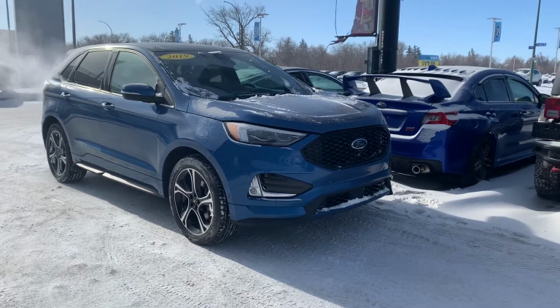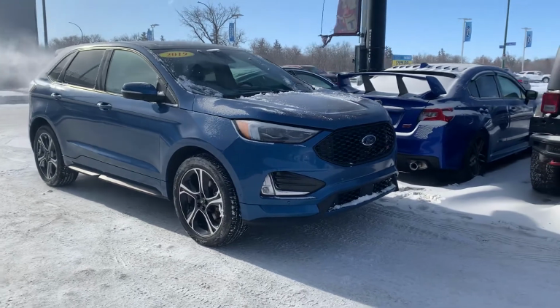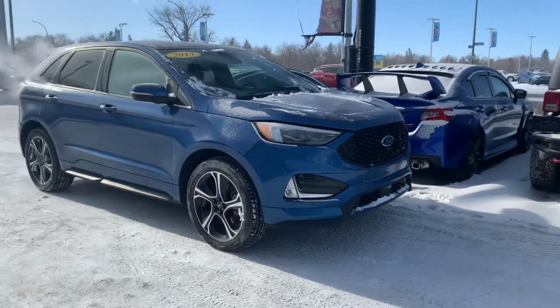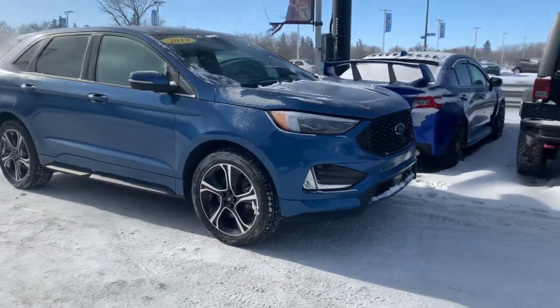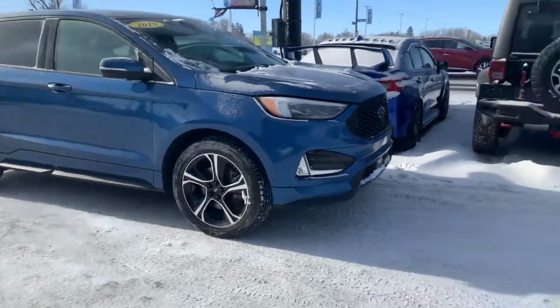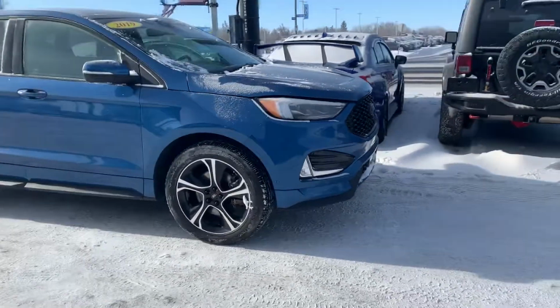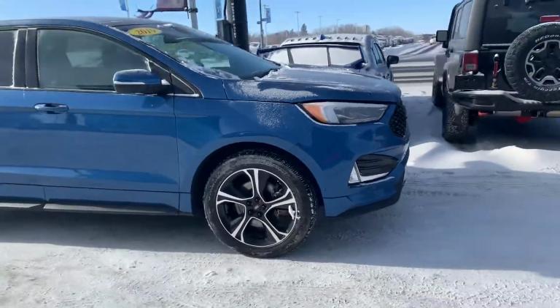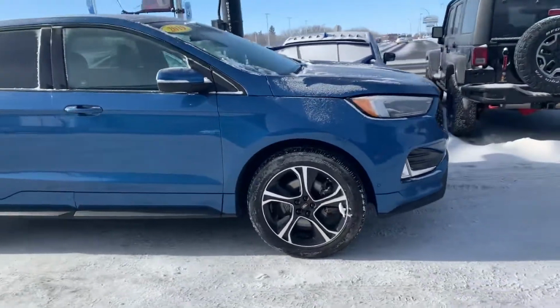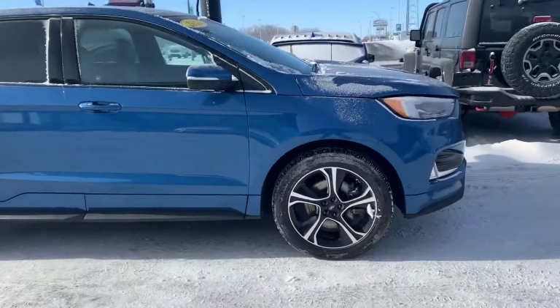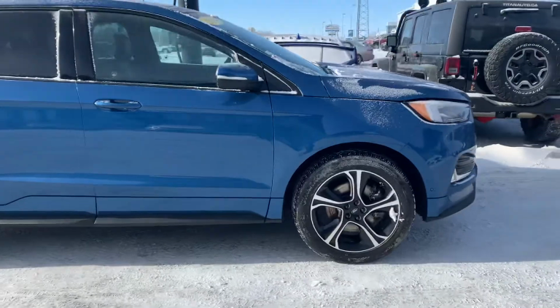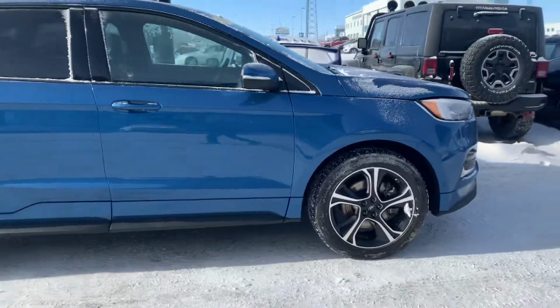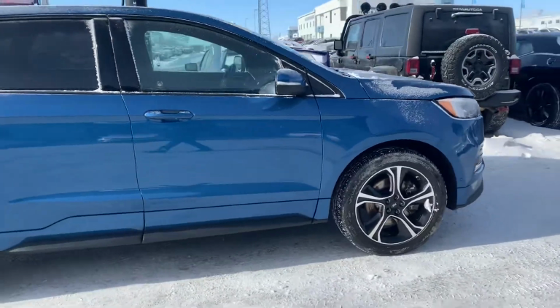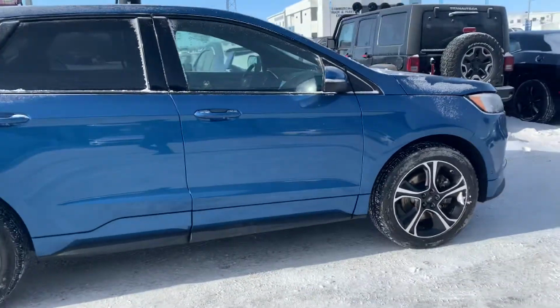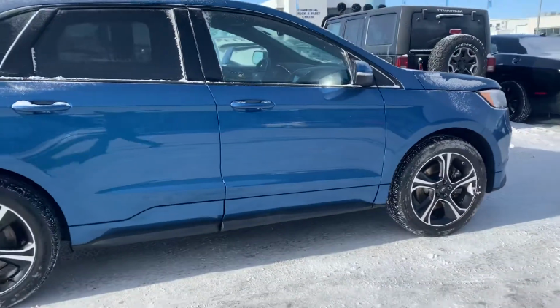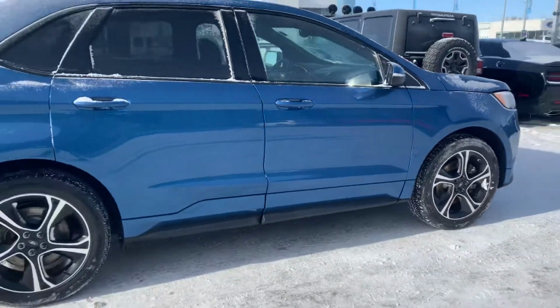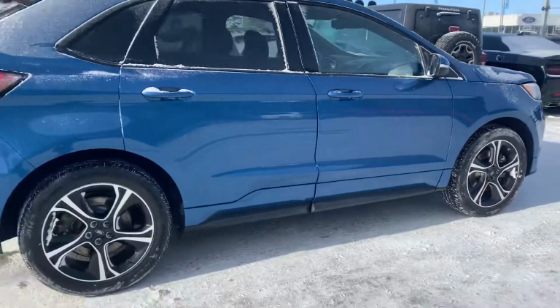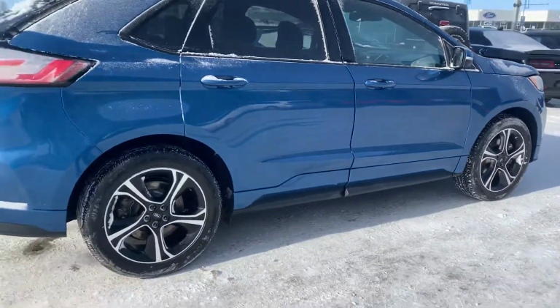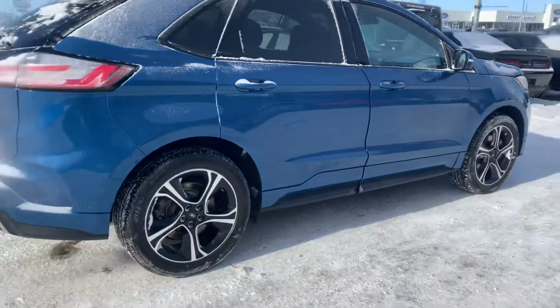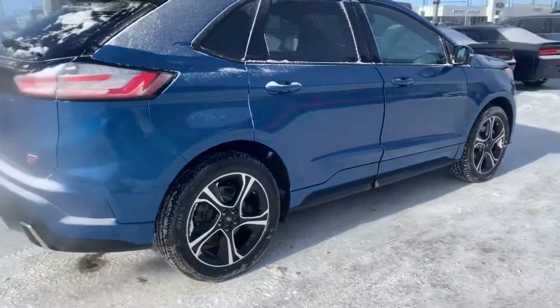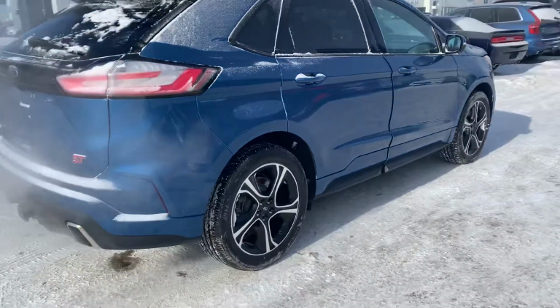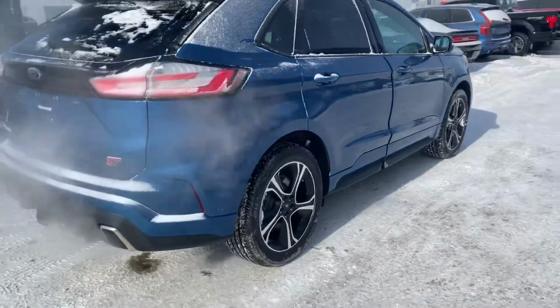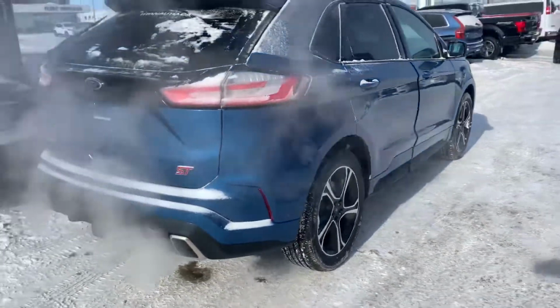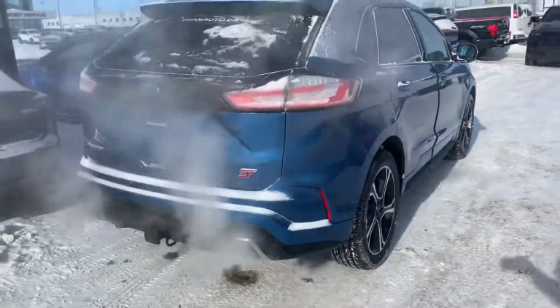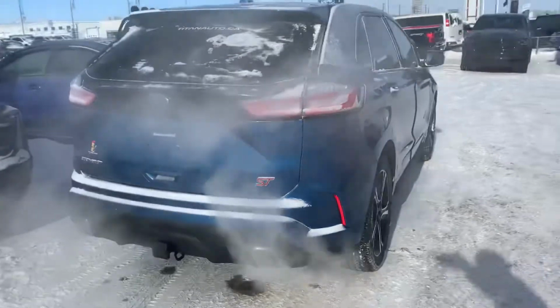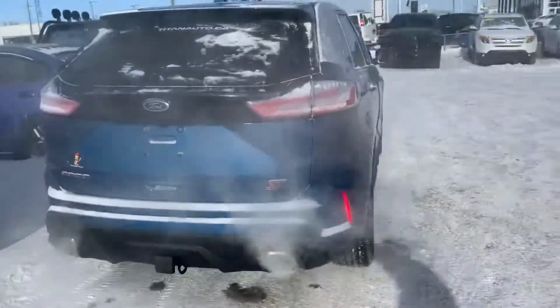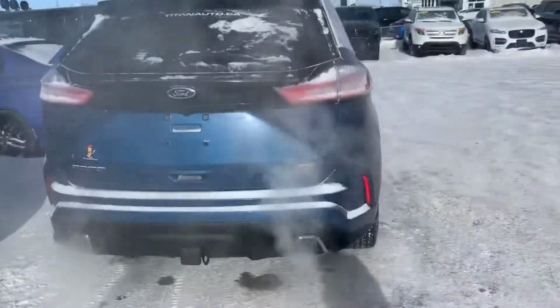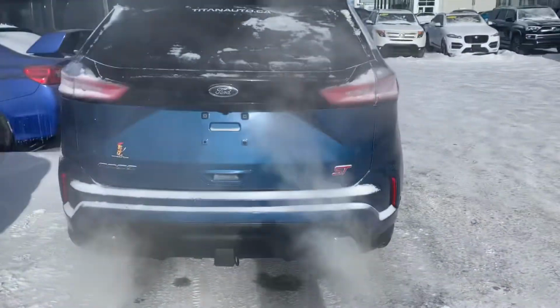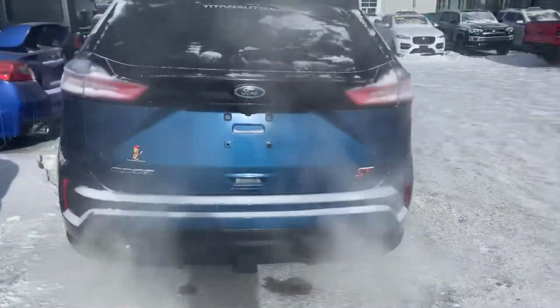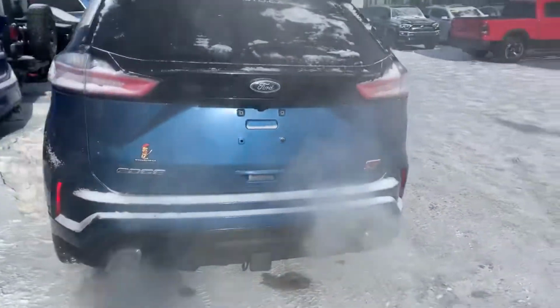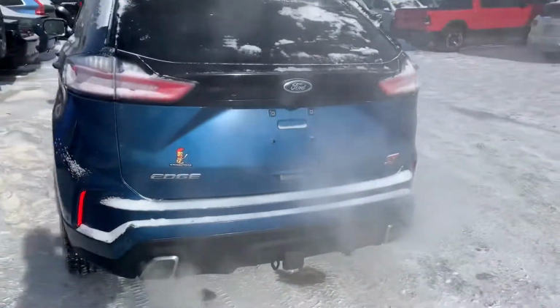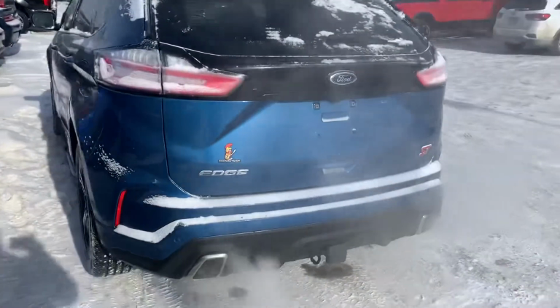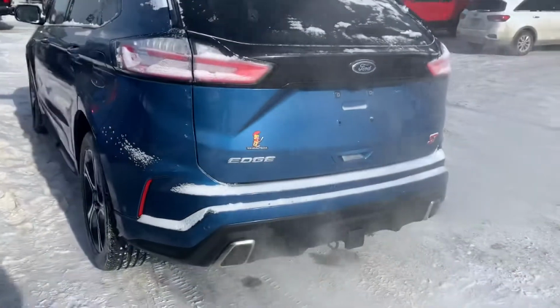Hey, it's Mike here from Titan. Got her pulled out so you could get a nice video of the vehicle. I couldn't clean it because it is just too cold — everything will freeze up — but it is quite clean, just has some snow on it.